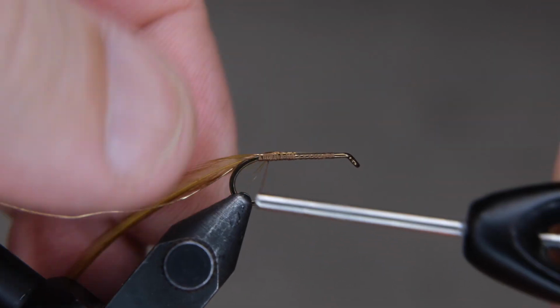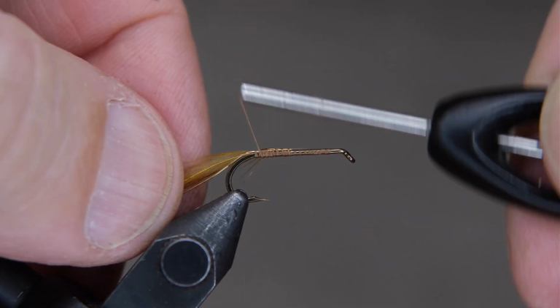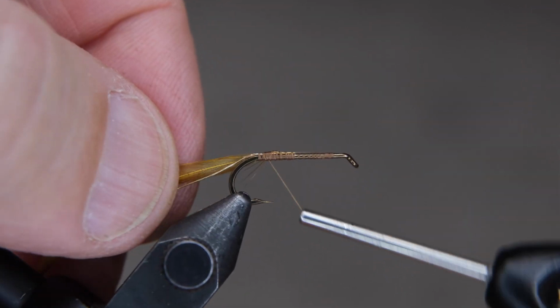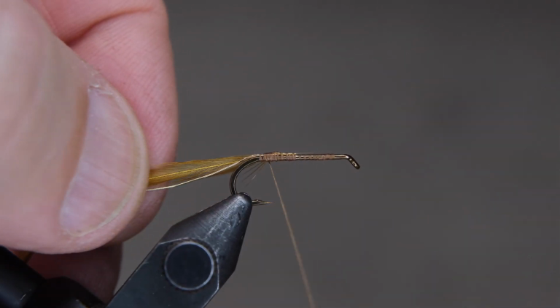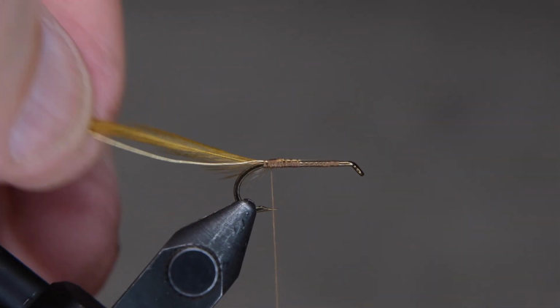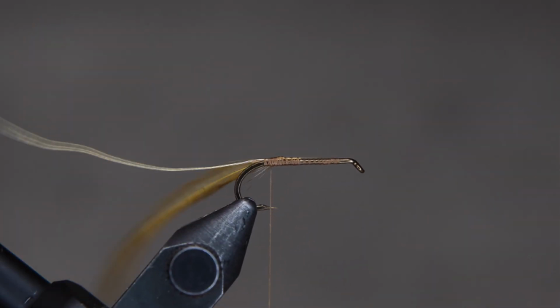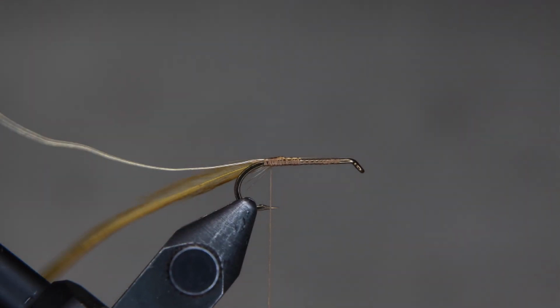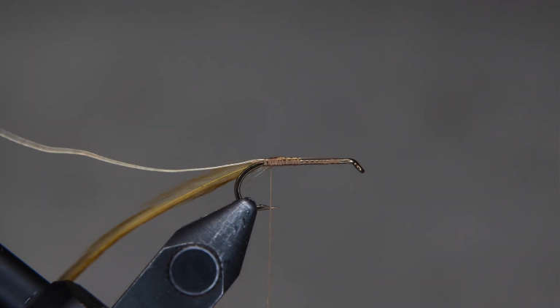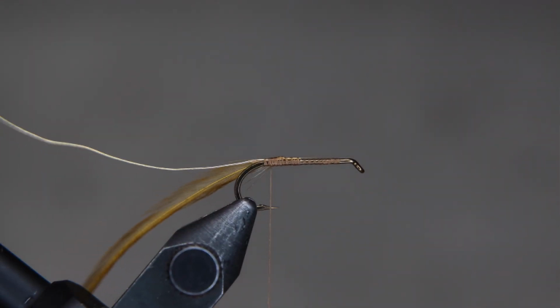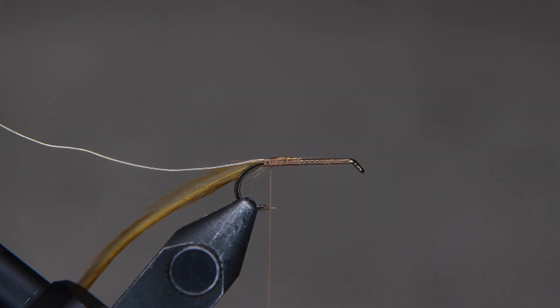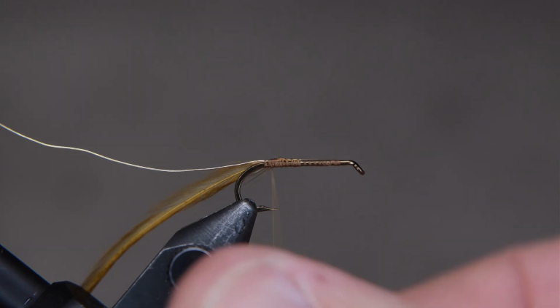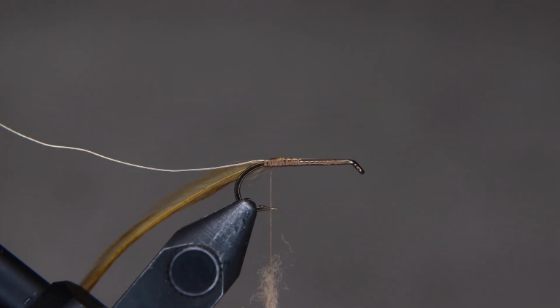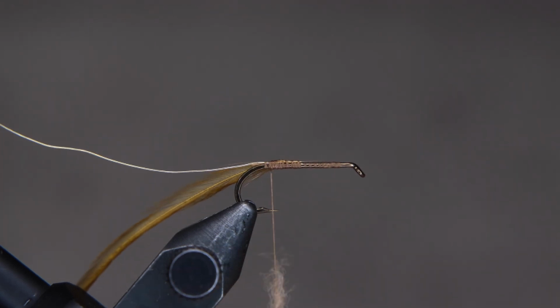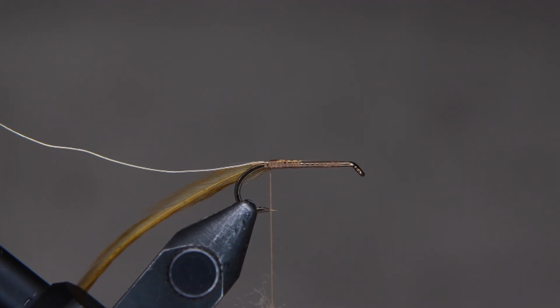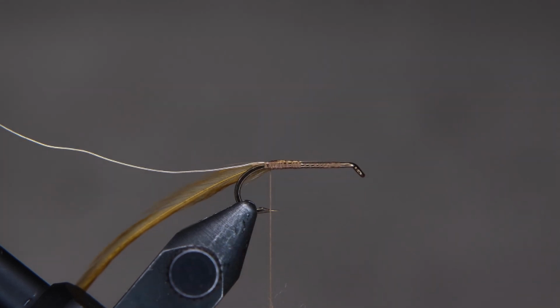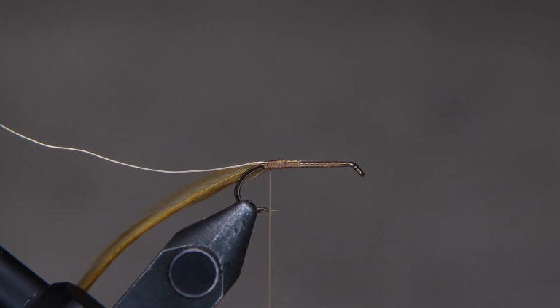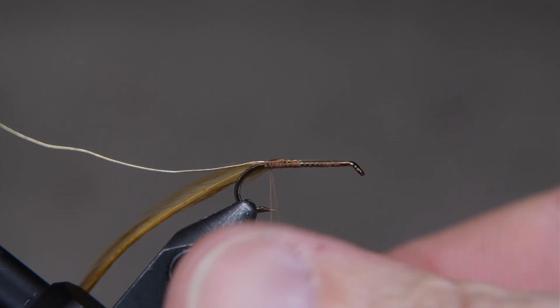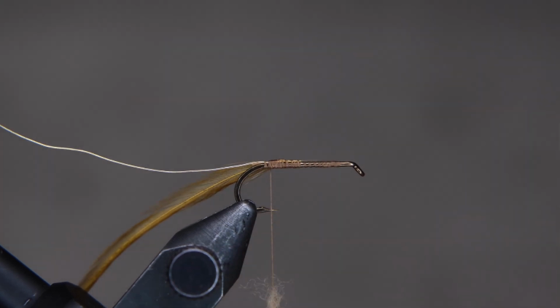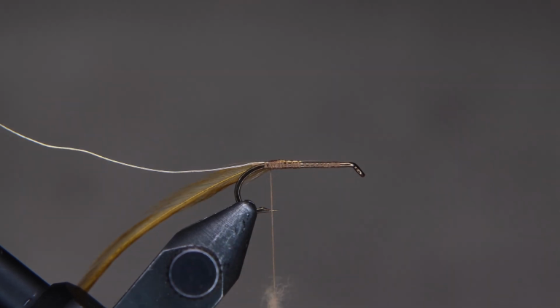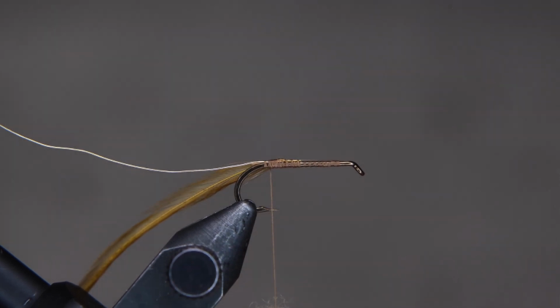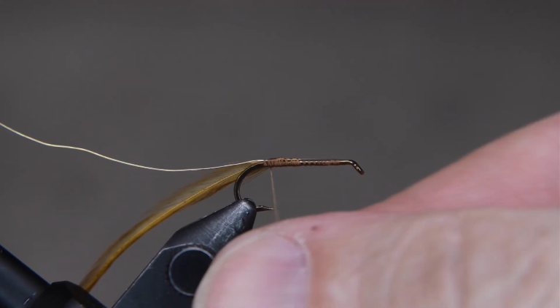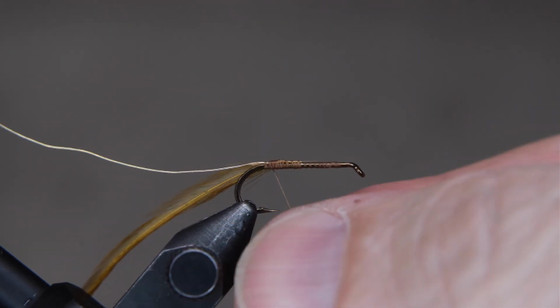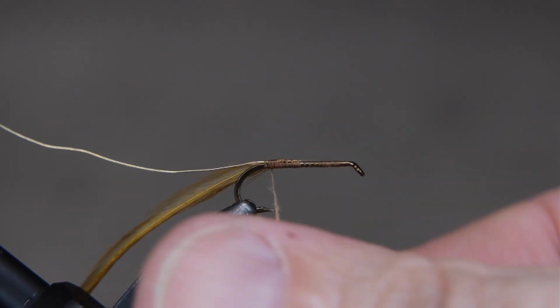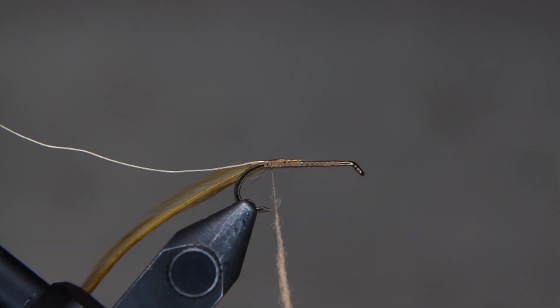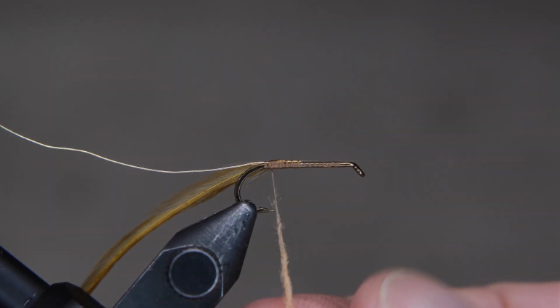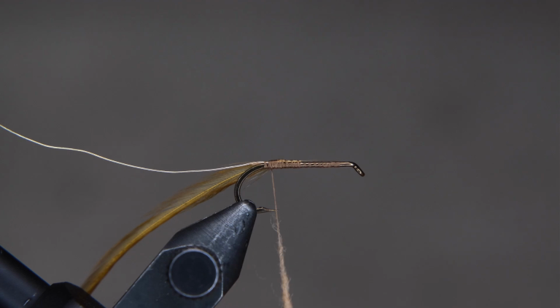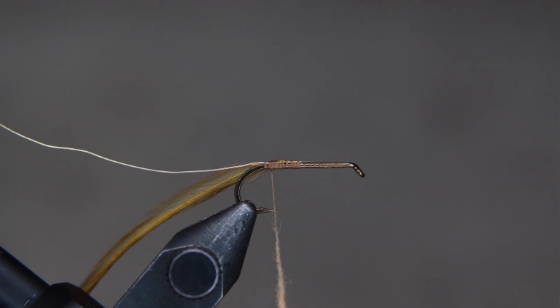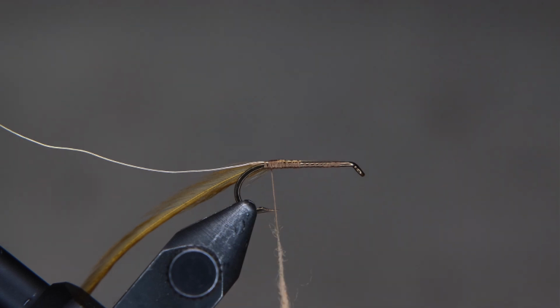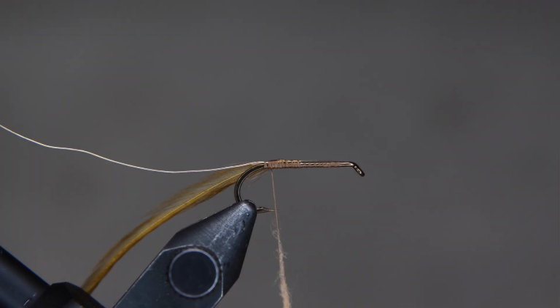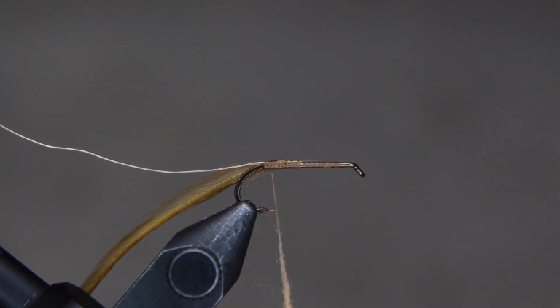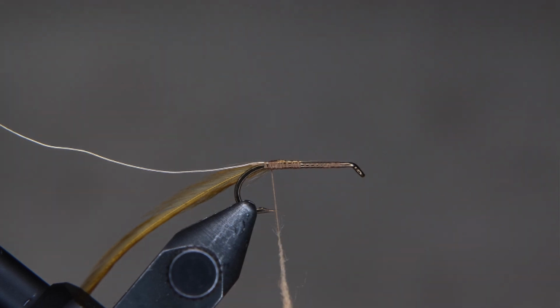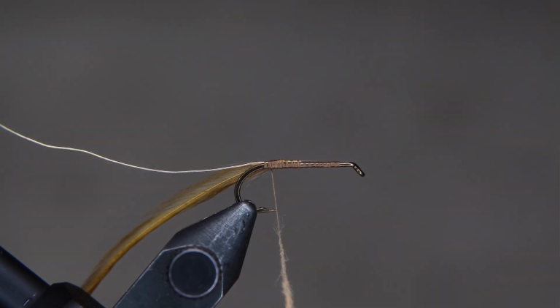I'm going to tie that back just almost to the bend. And now we're going to add our dubbing. You can create any size dubbing noodle you want, but we're going to create a uniform body.